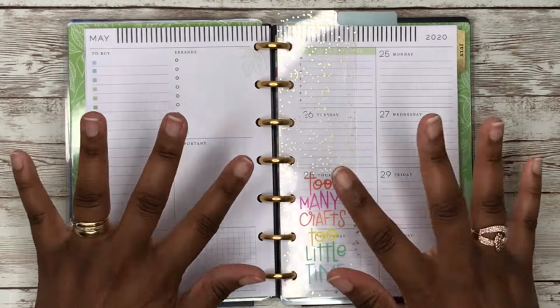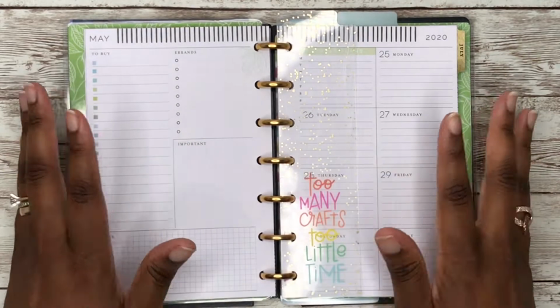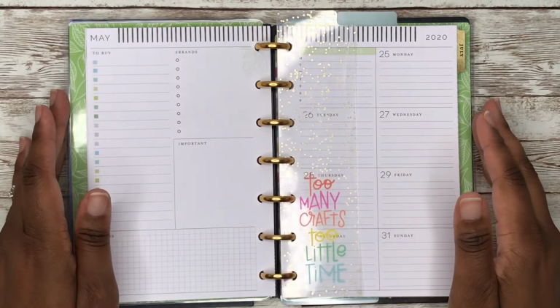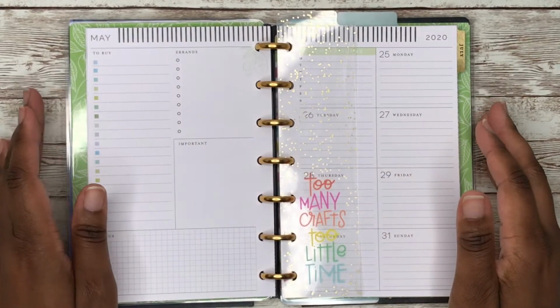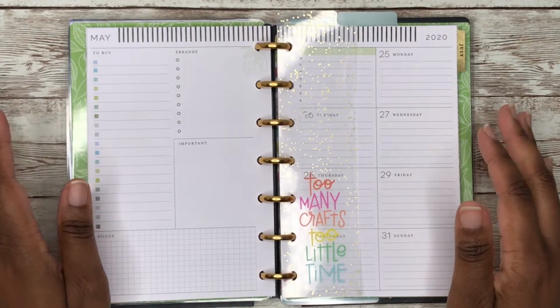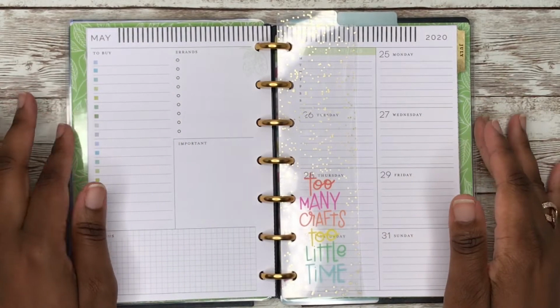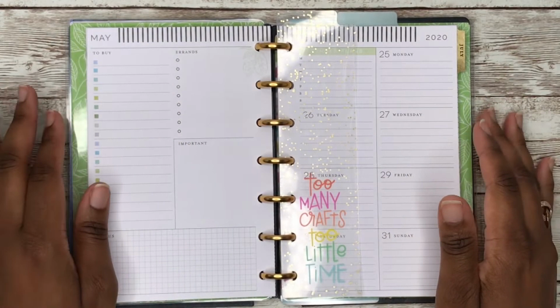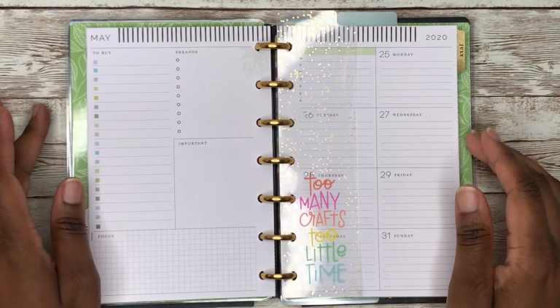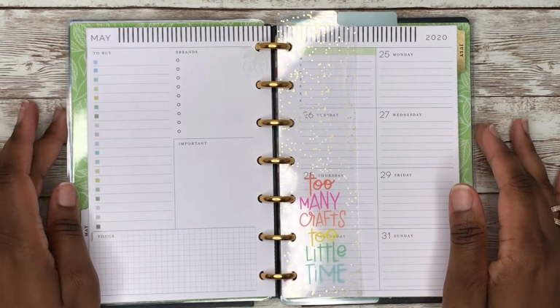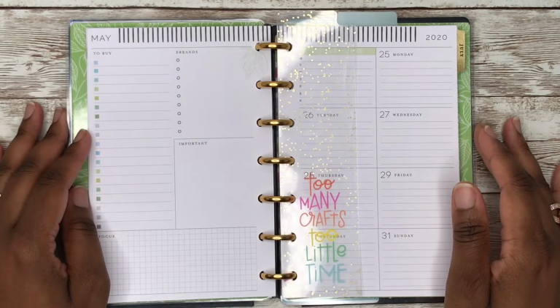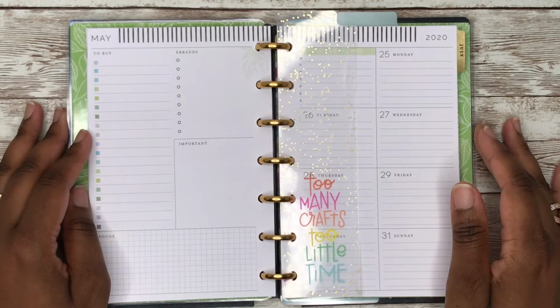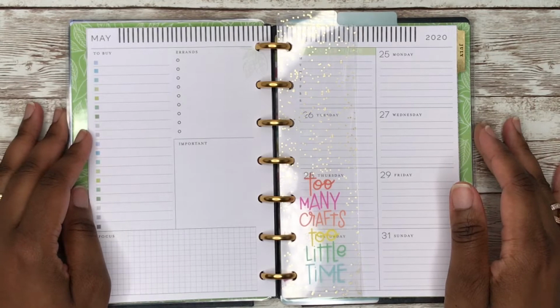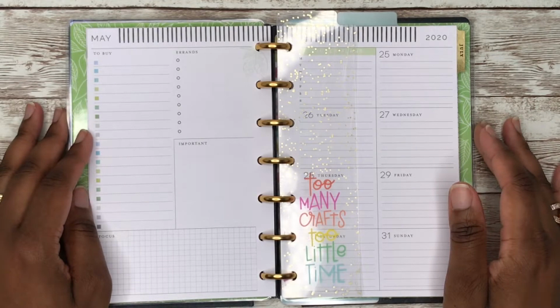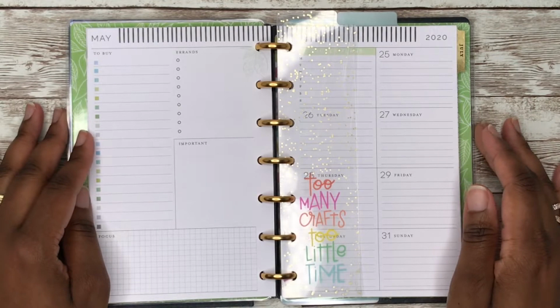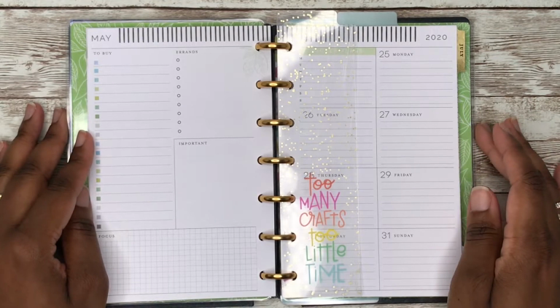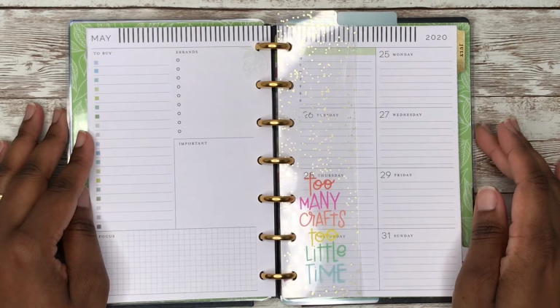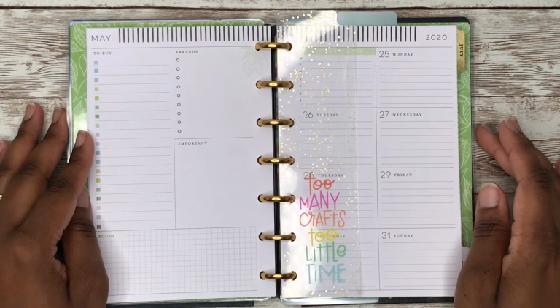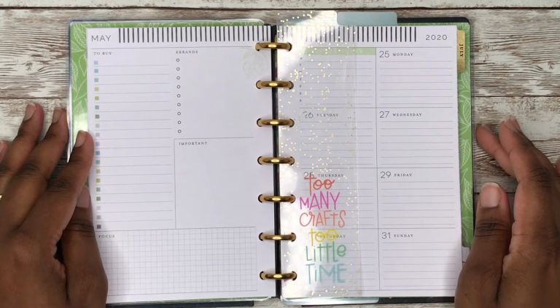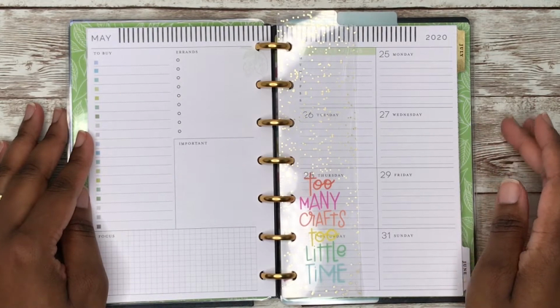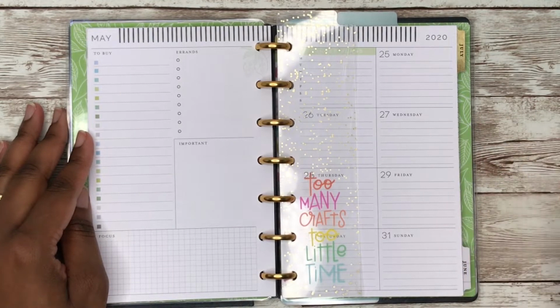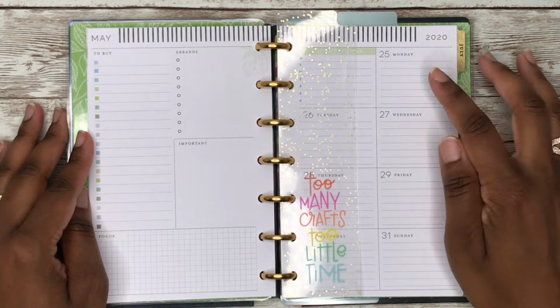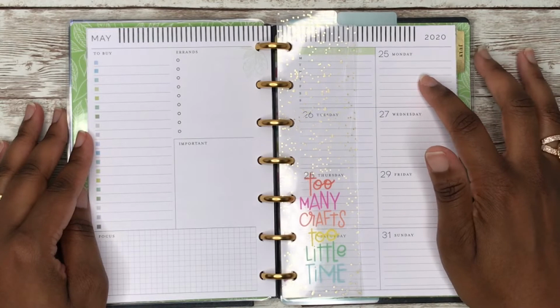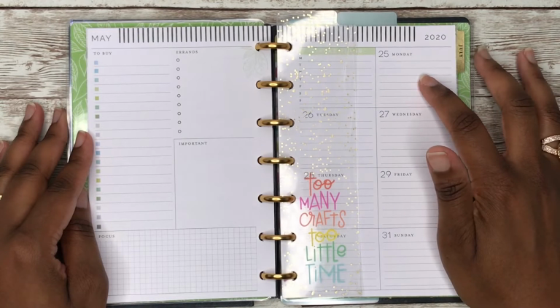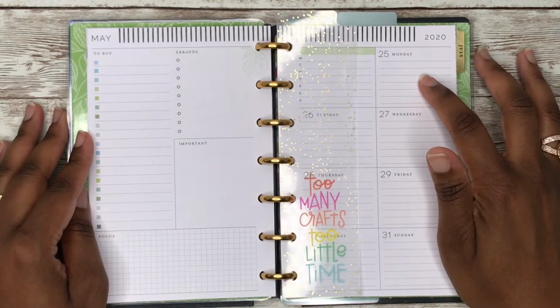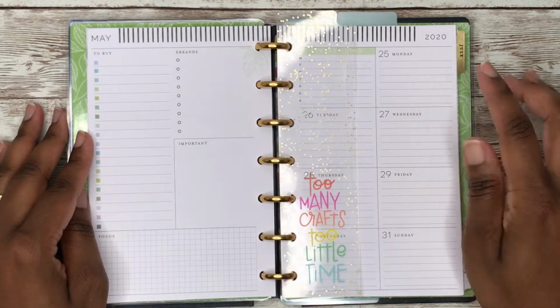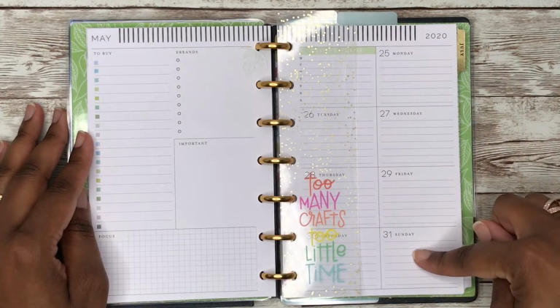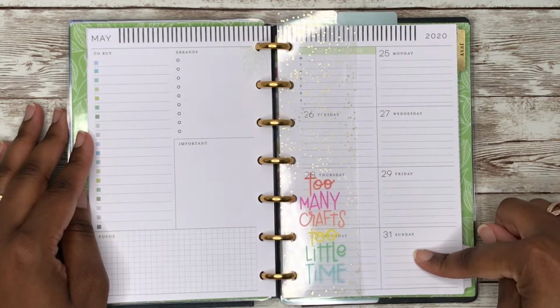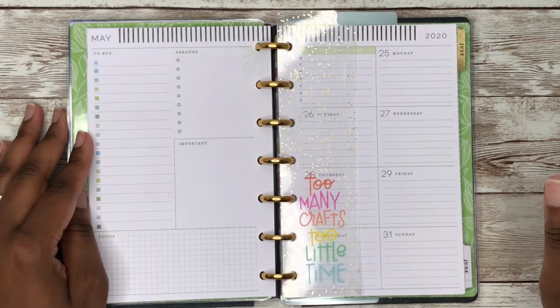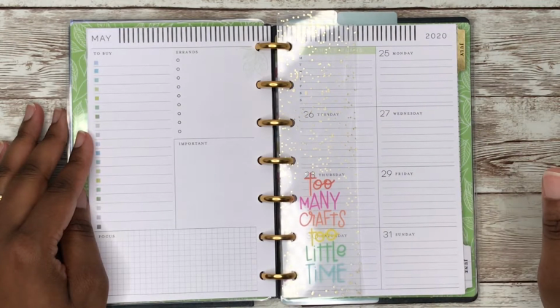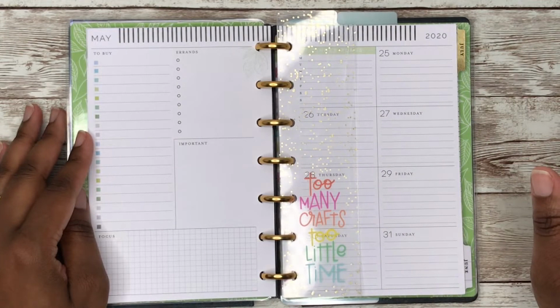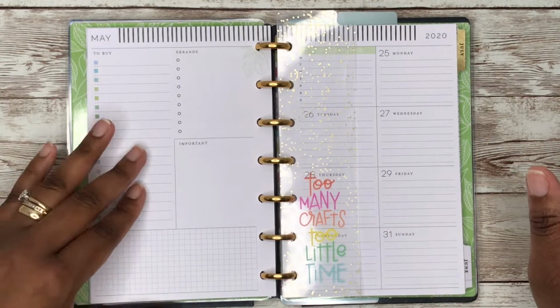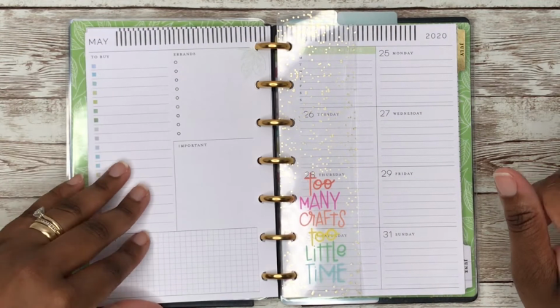Hi y'all, this is Rochelle and welcome back to my channel Rochelle's Plans. Today we're going to be planning in my mini happy planner for the week of Monday, May 25th through Sunday, May 31st.